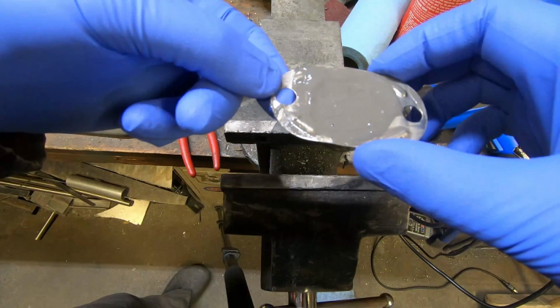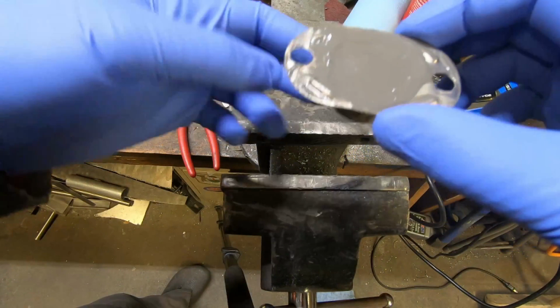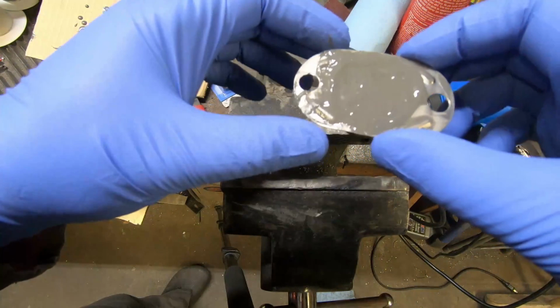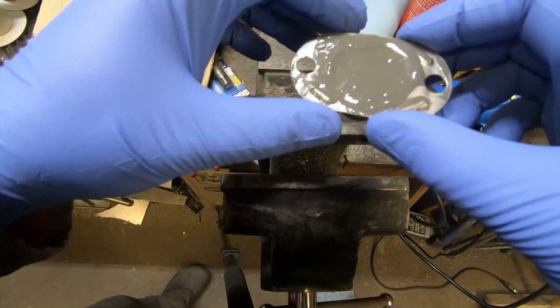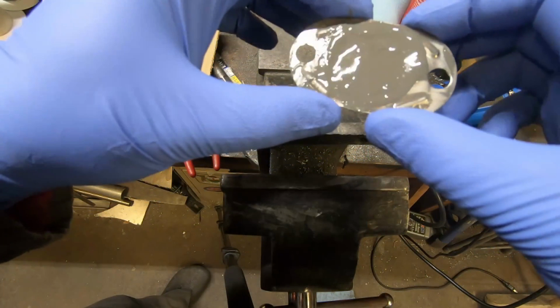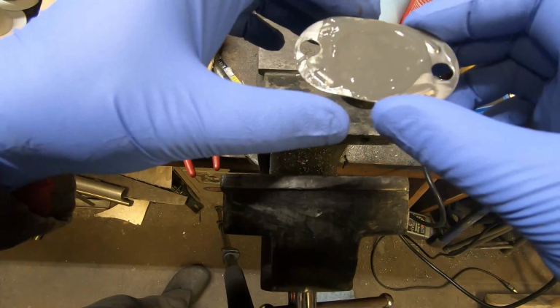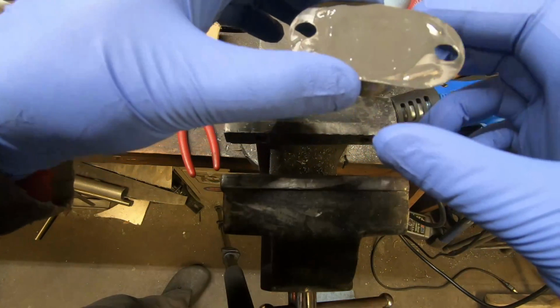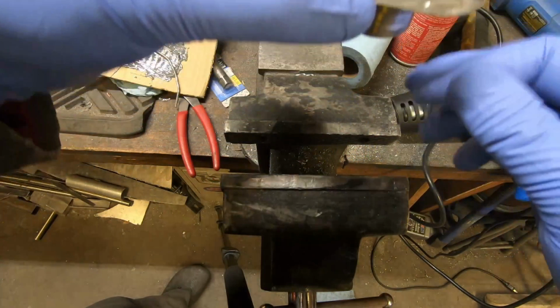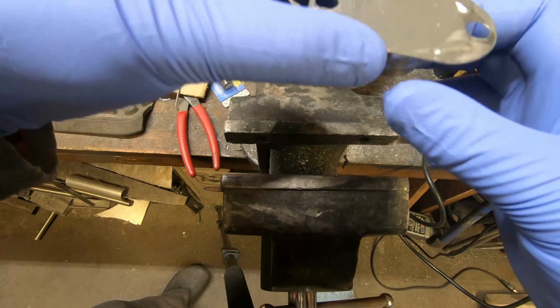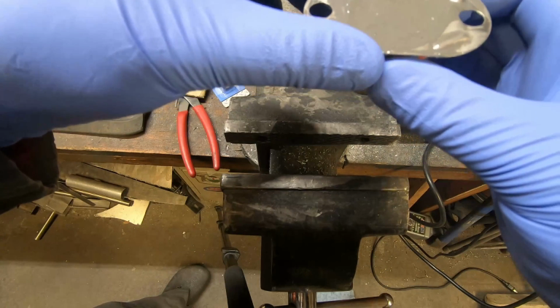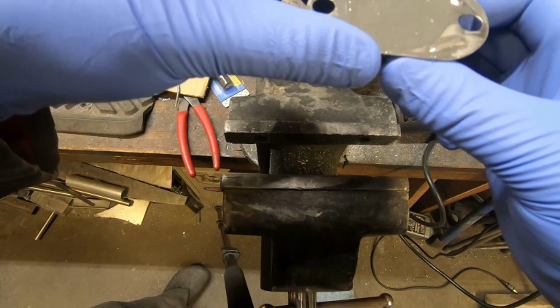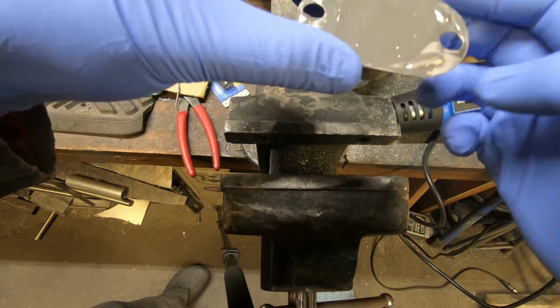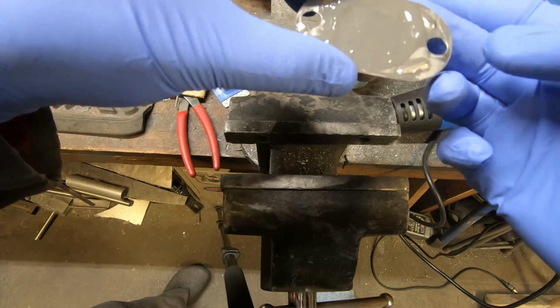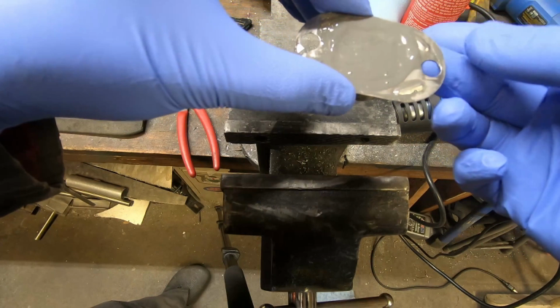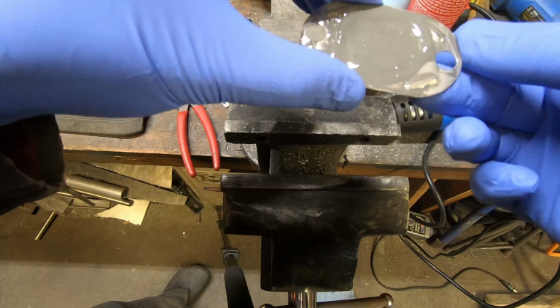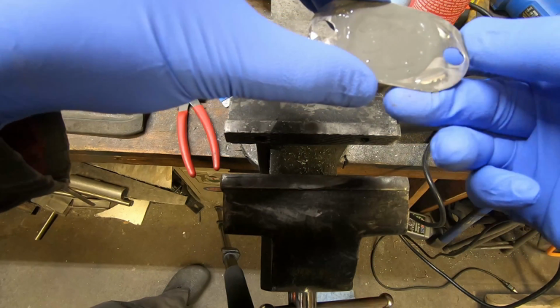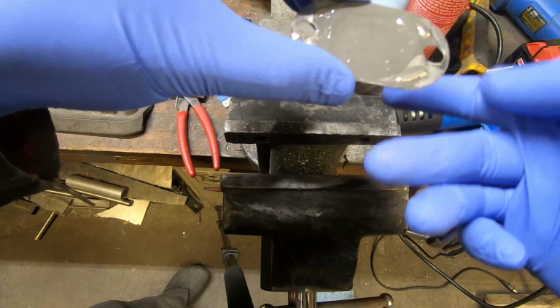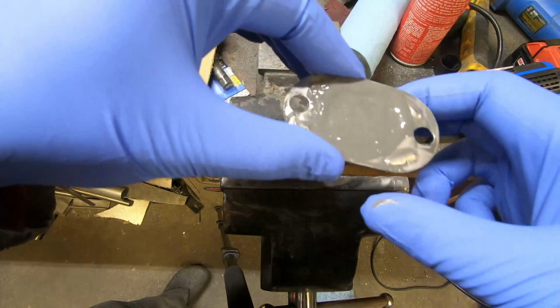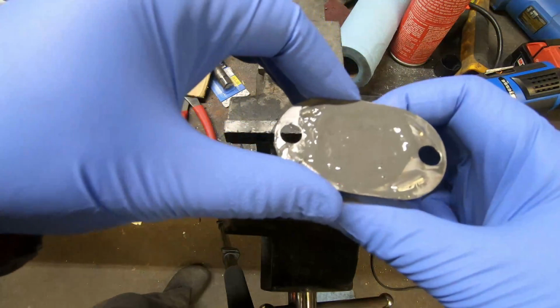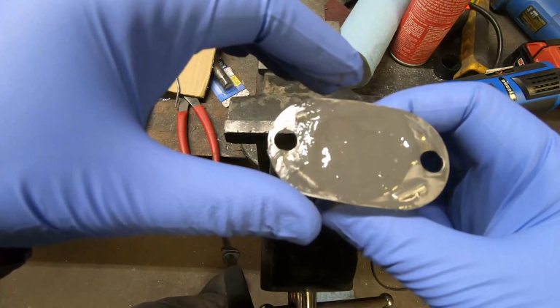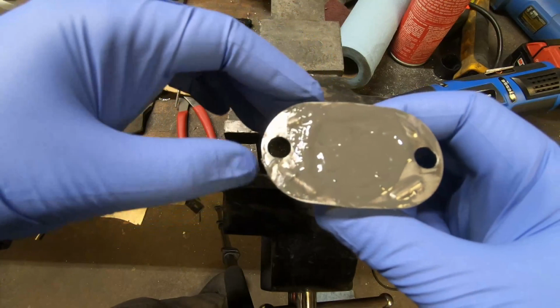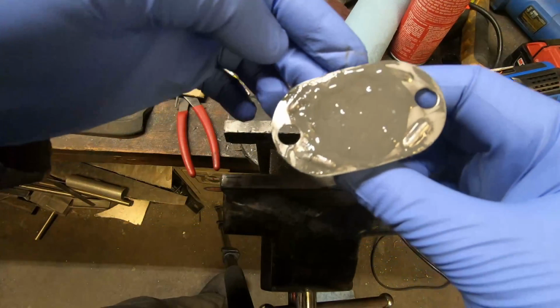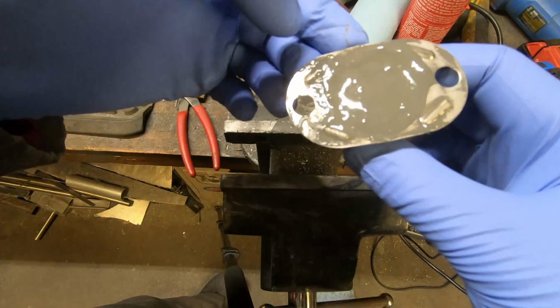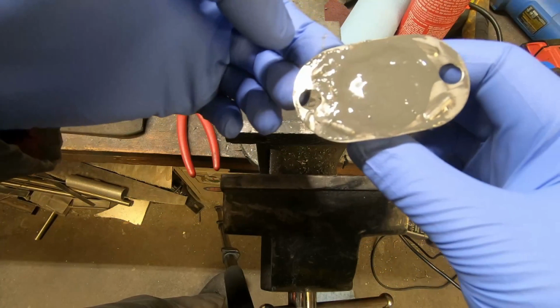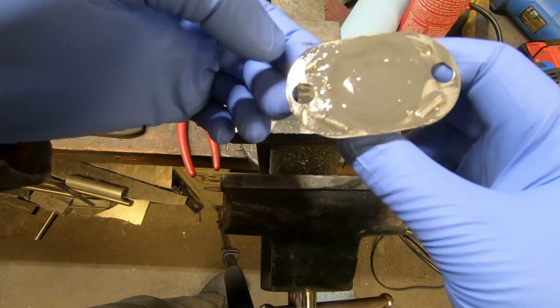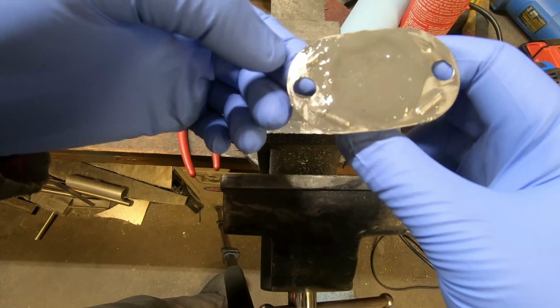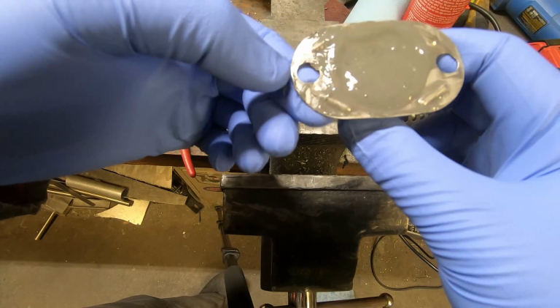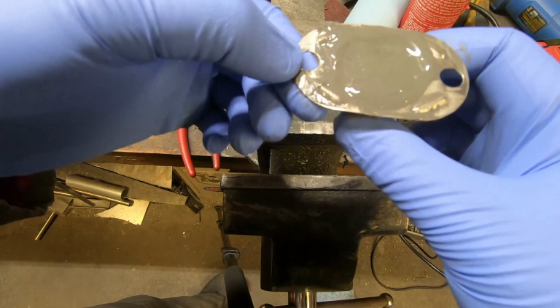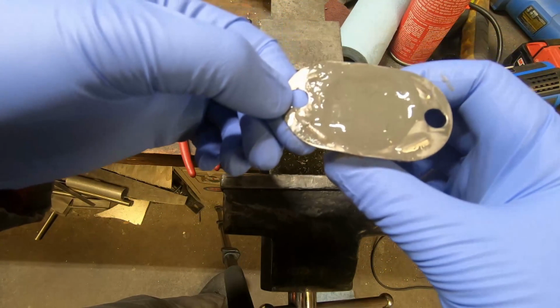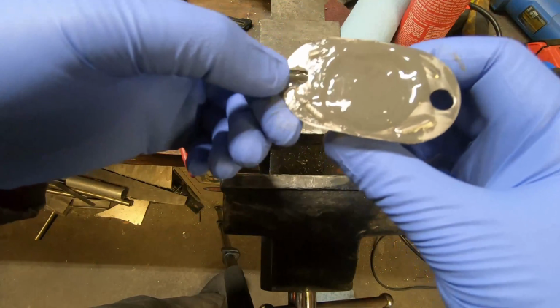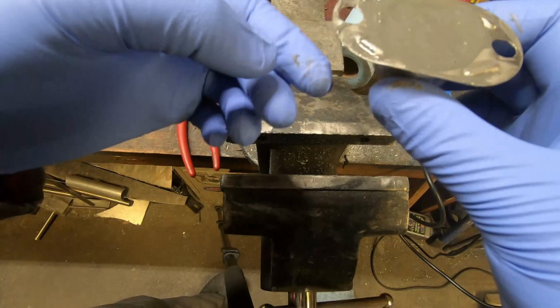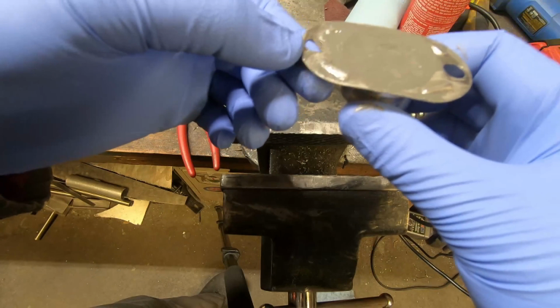I've got it all filled up with JB weld — it's still liquid, it needs to cure. I'll let that cure overnight, and then probably tomorrow I'll come back, drill a hole, tap it, and the sensor will go straight into that.